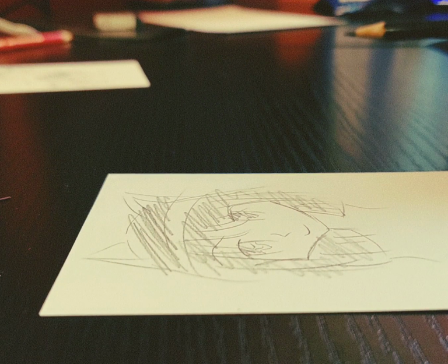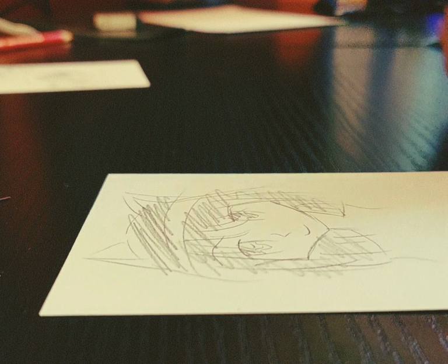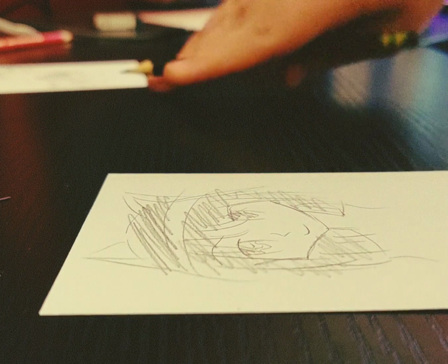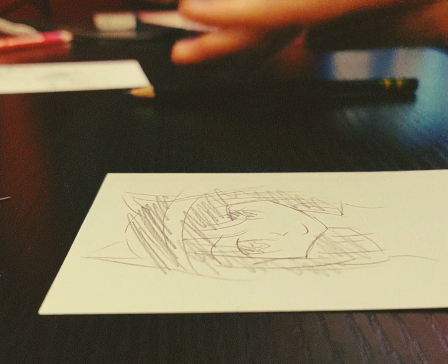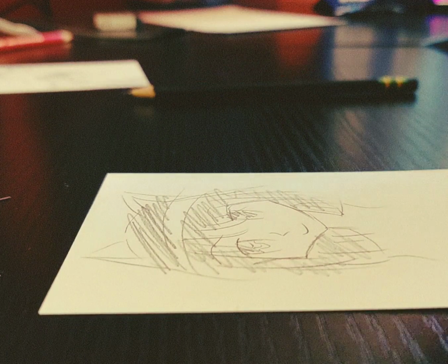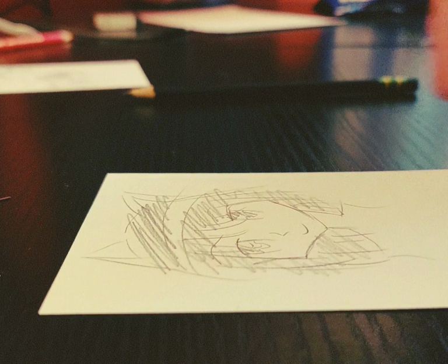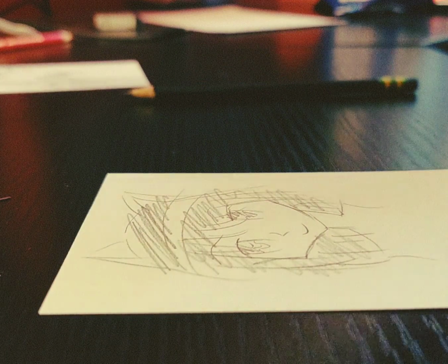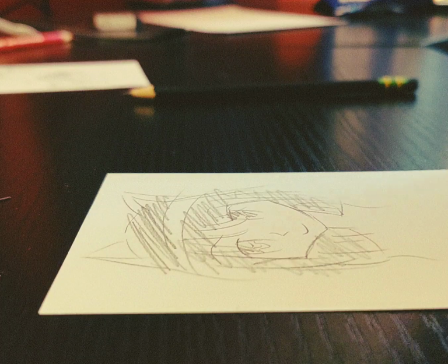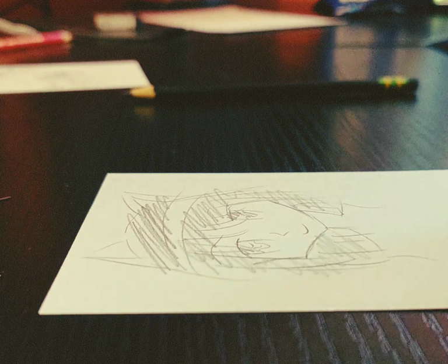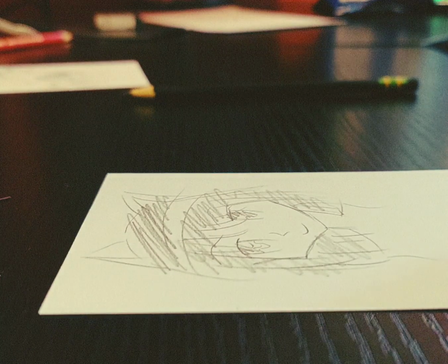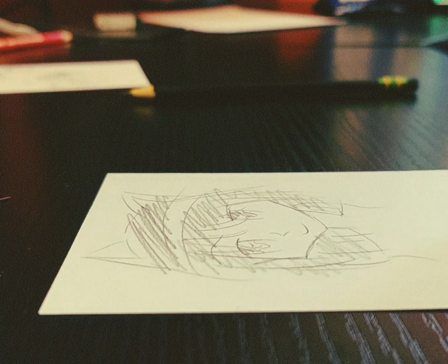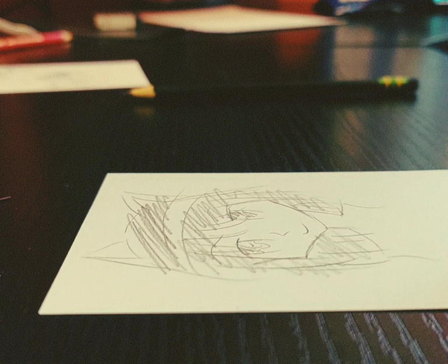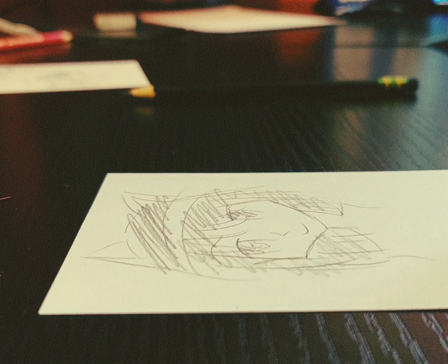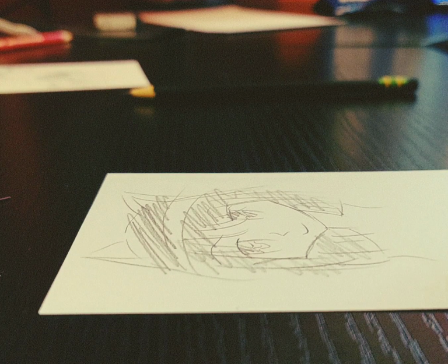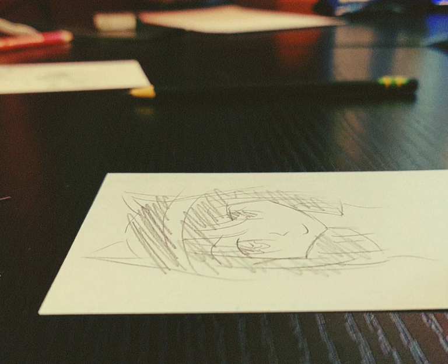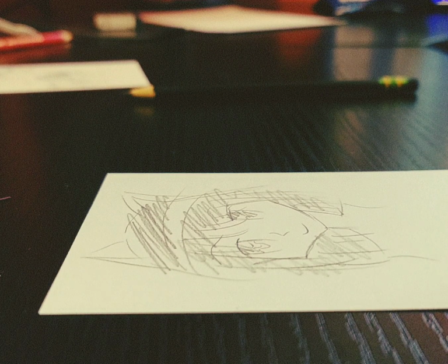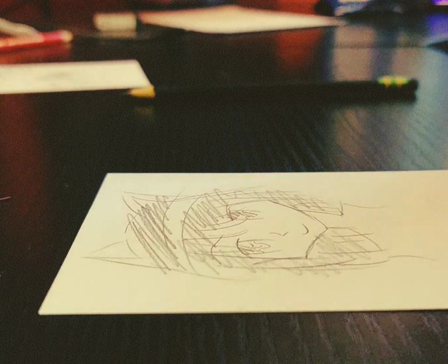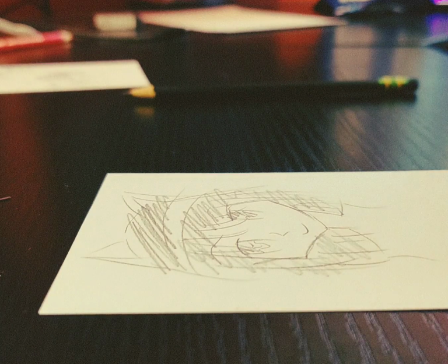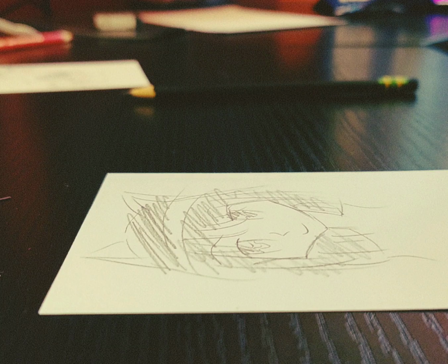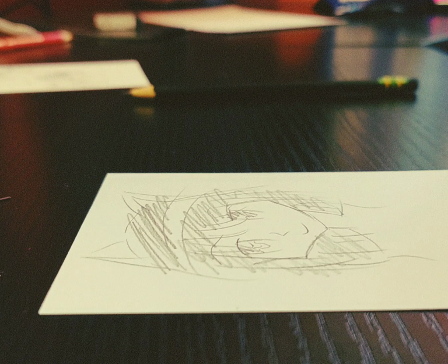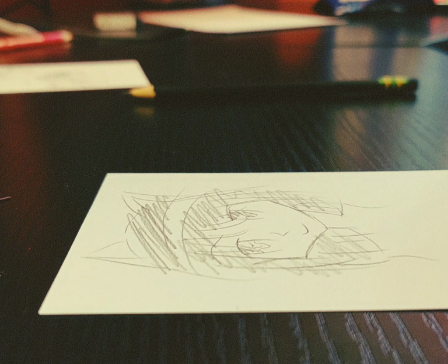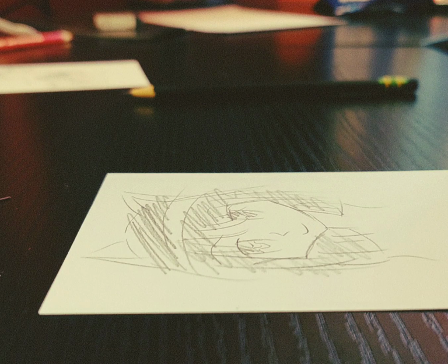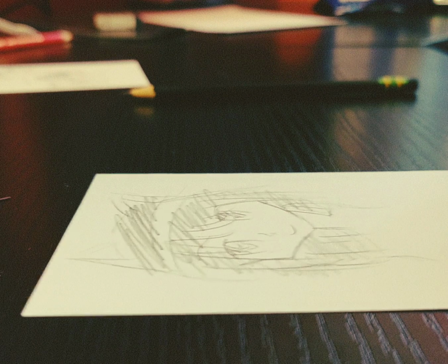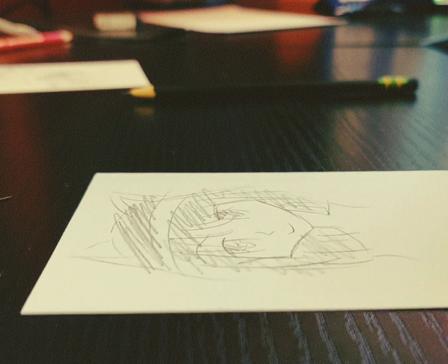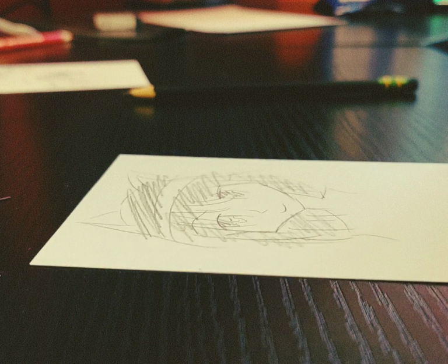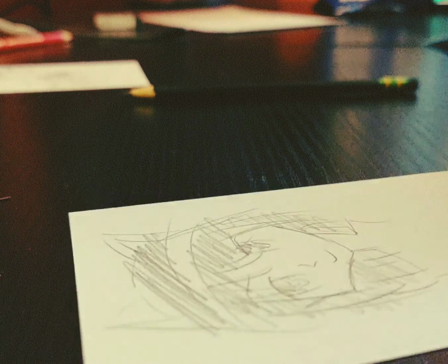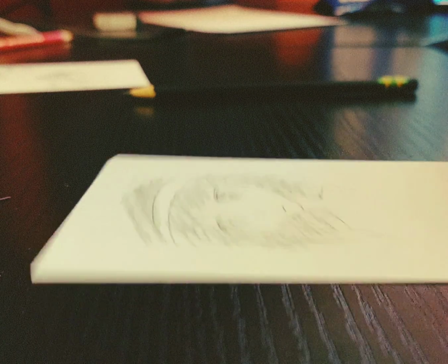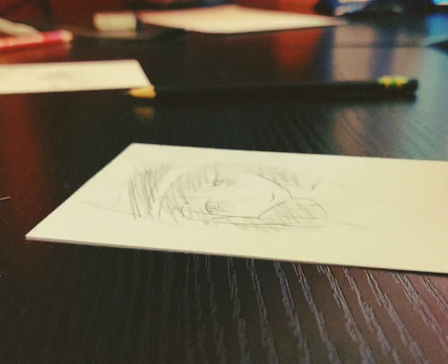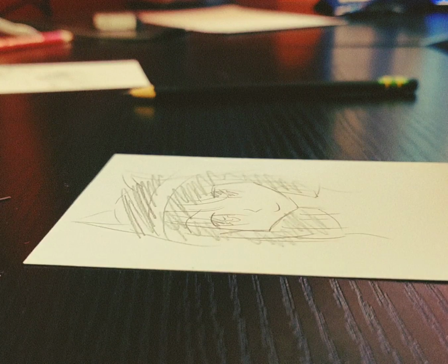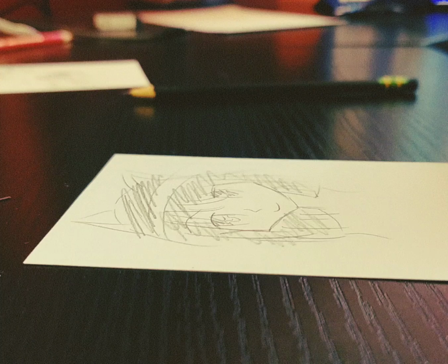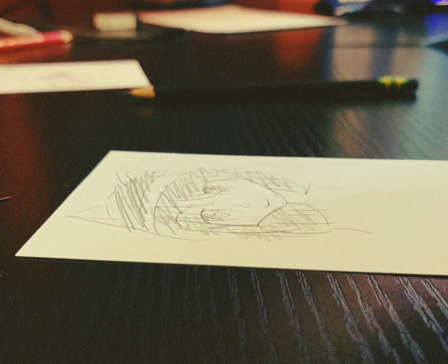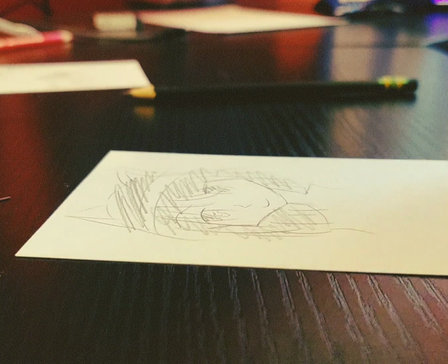And that's how you draw anime. You know, you can be just as good as me. Anyway, I hope you continue with your mangaka journeys, and see you next time.